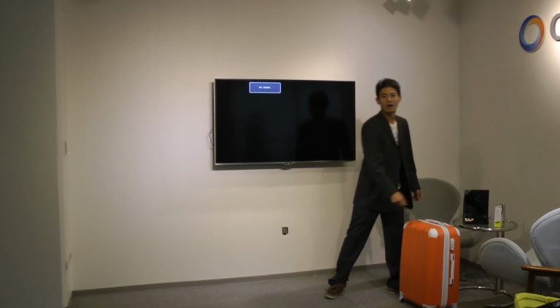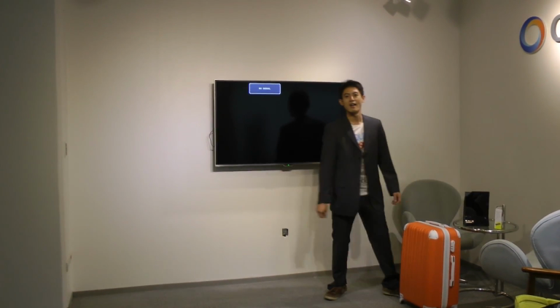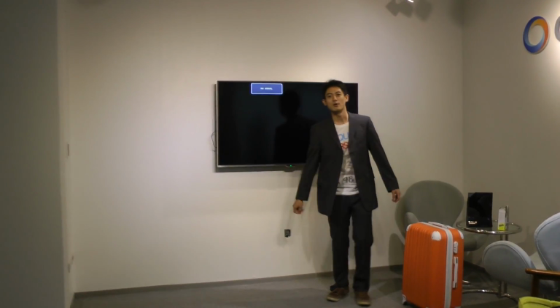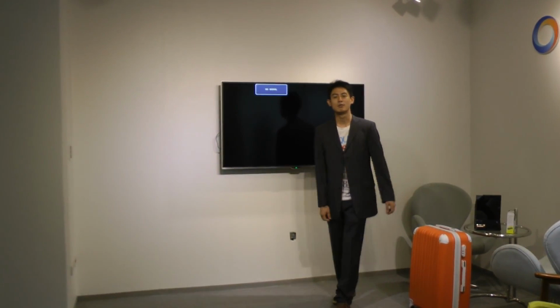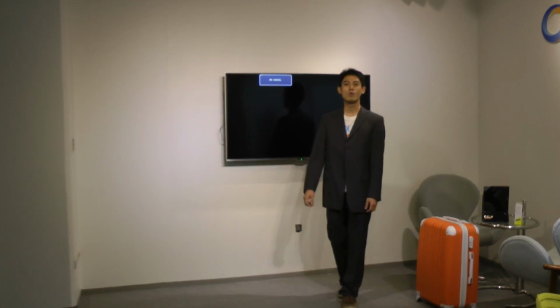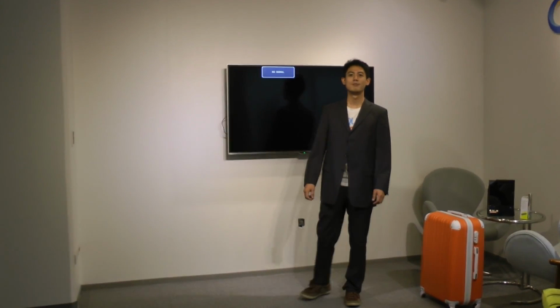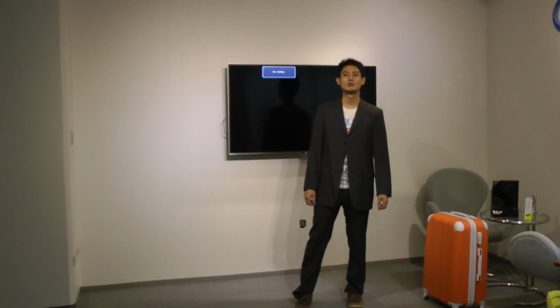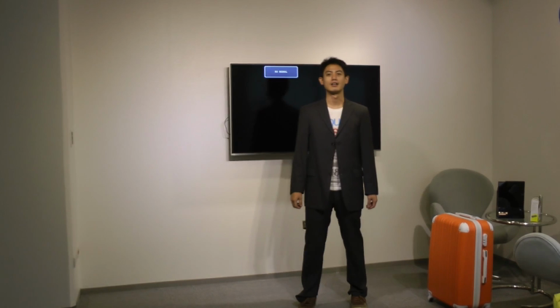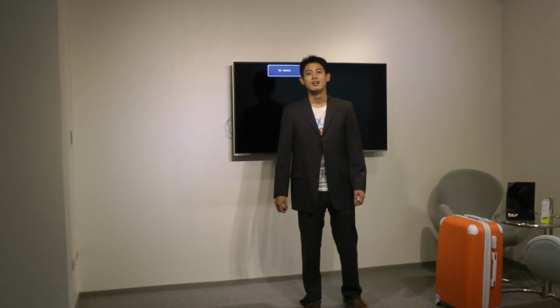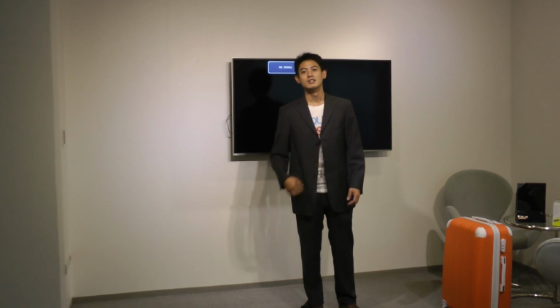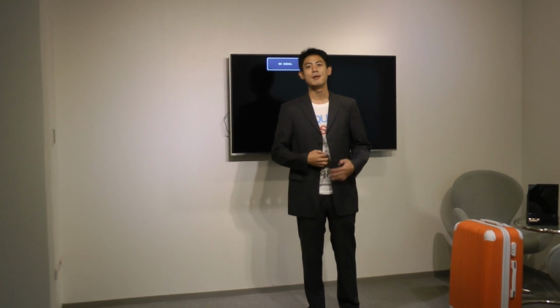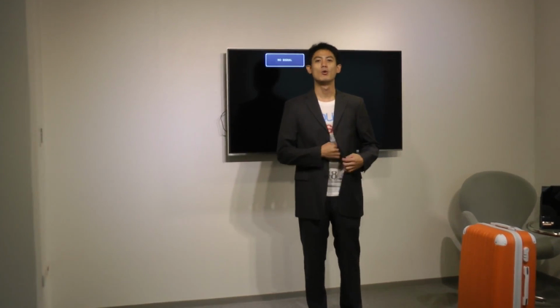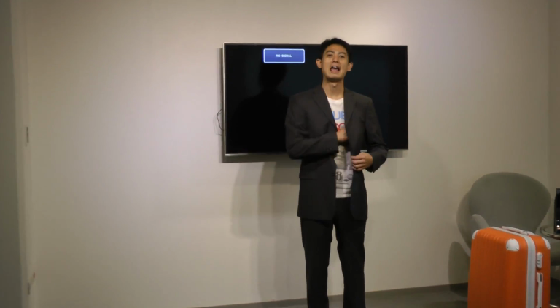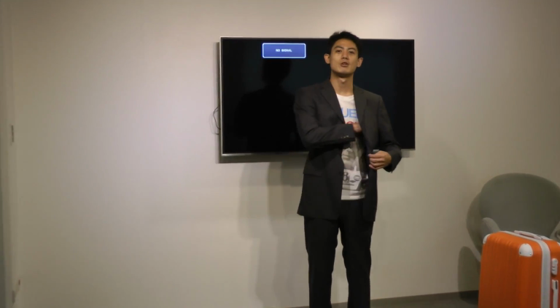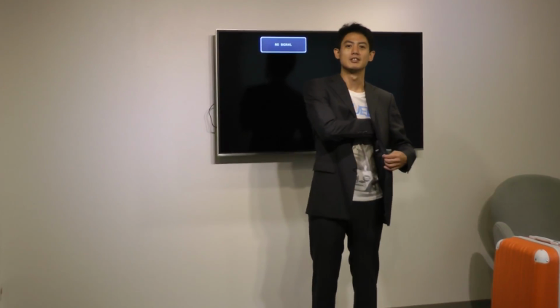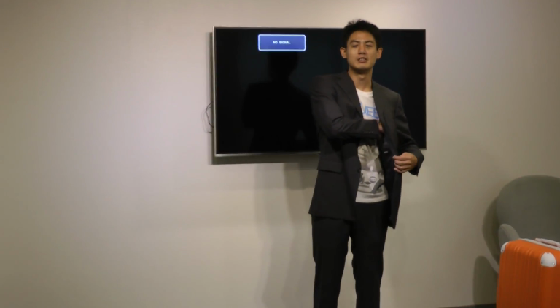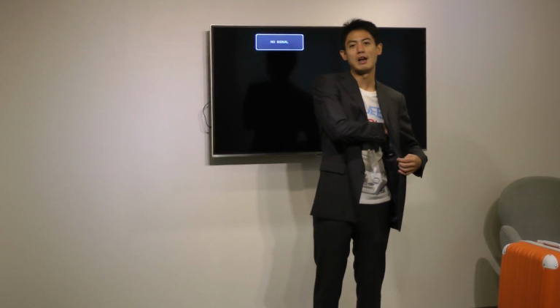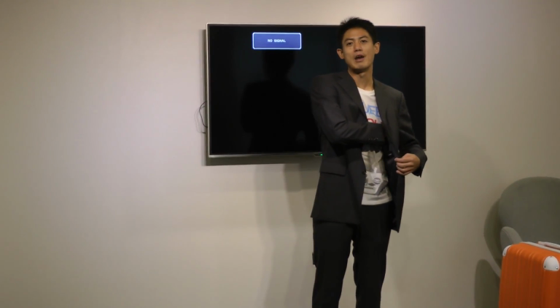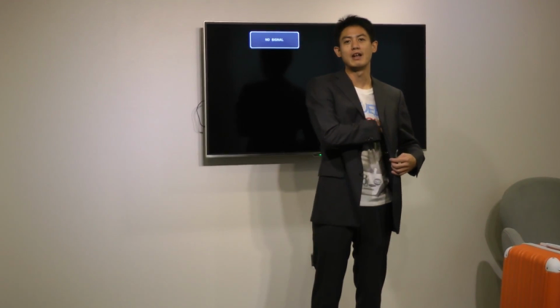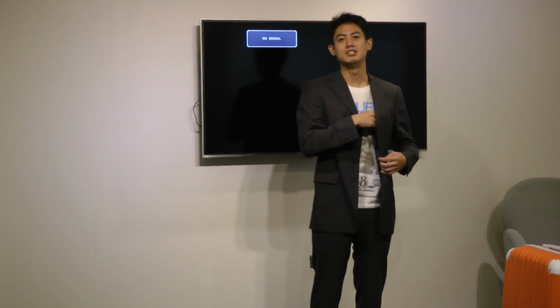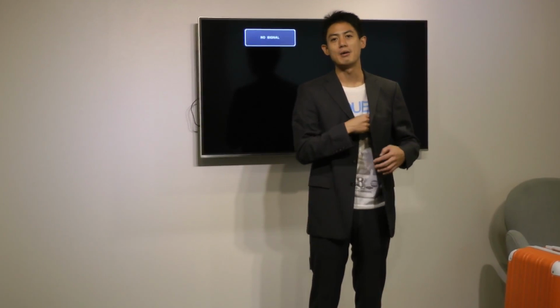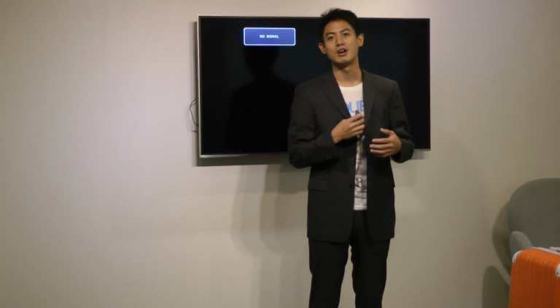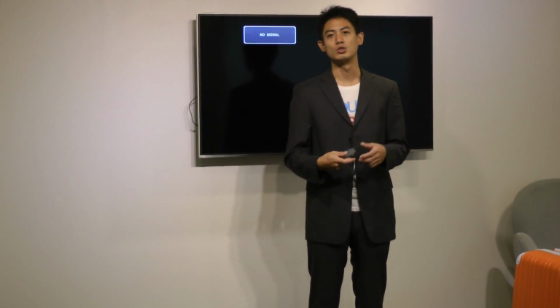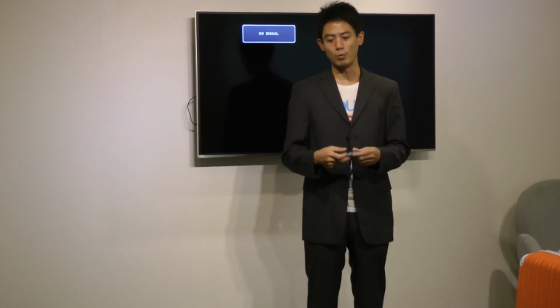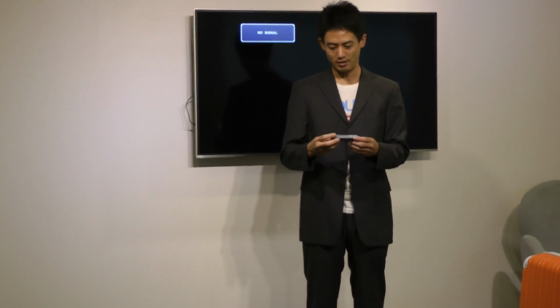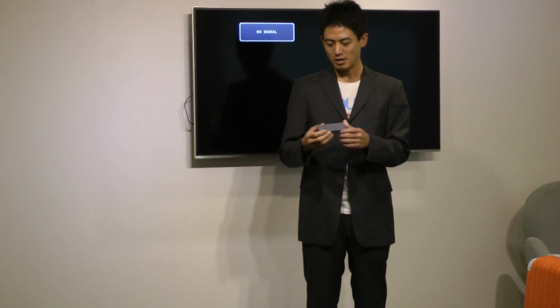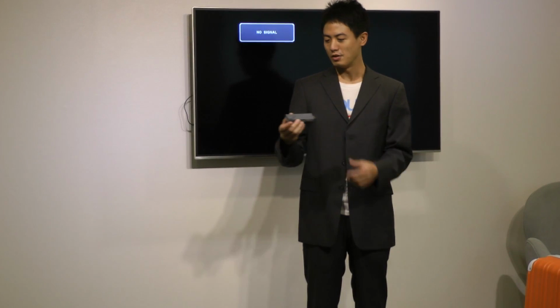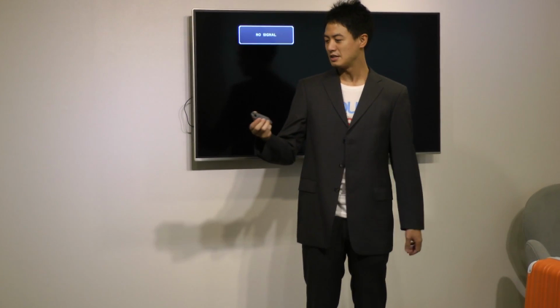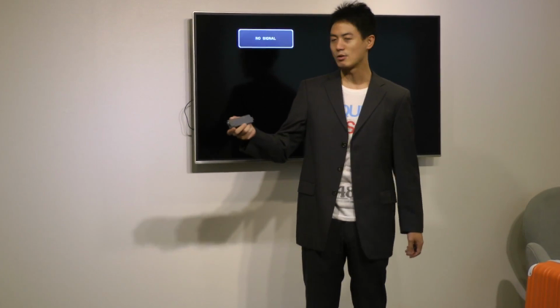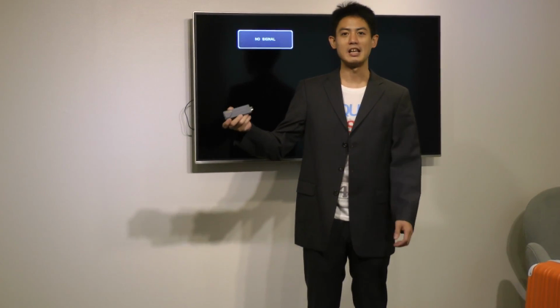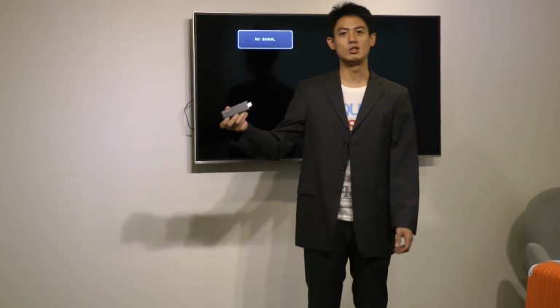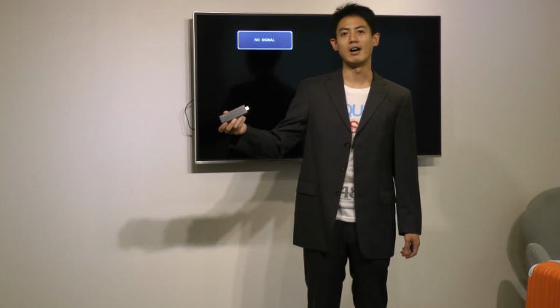Hi everyone, I'm Cleo Wong from ASRock. Today I'm here with ASRock's latest travel router and HDMI dongle 2-in-1. This is ASRock's H2R.